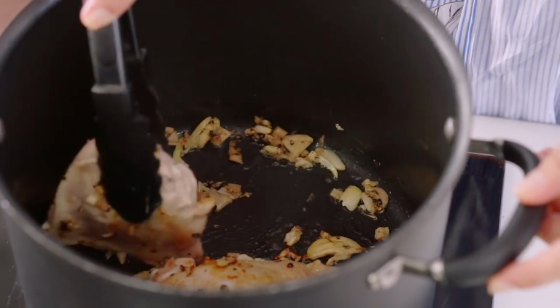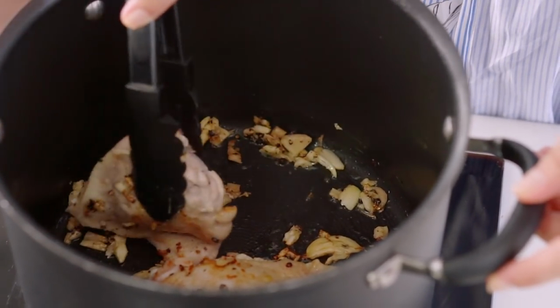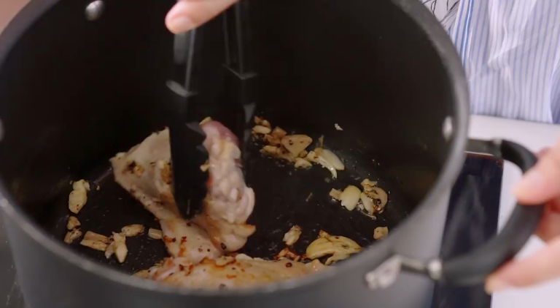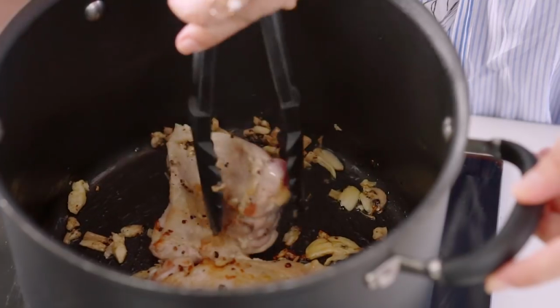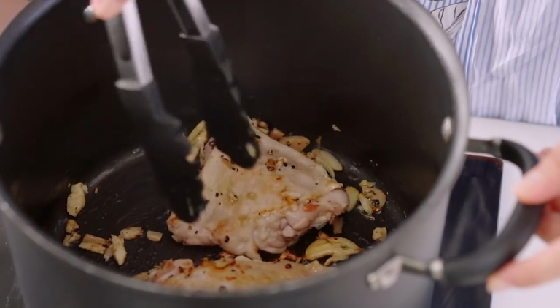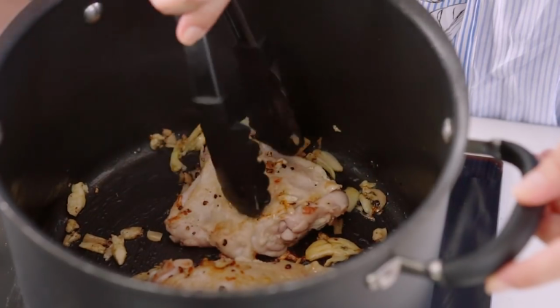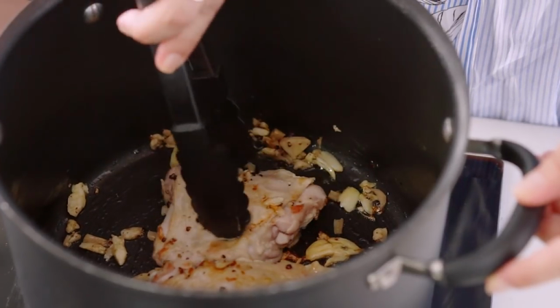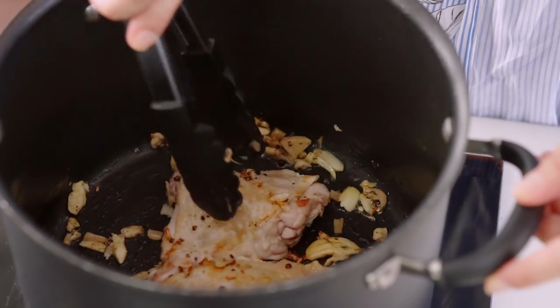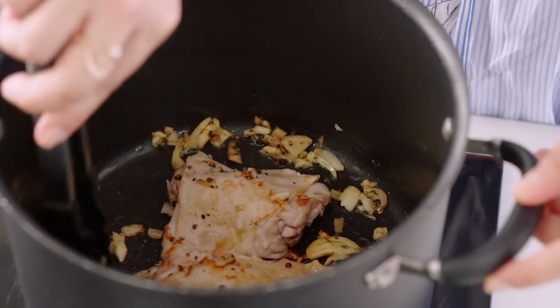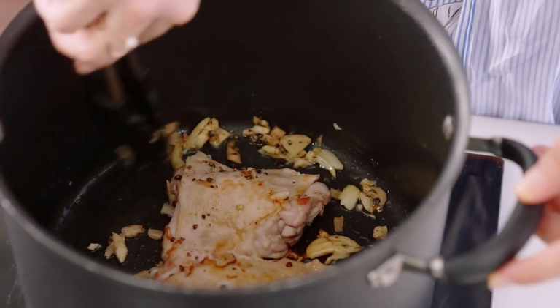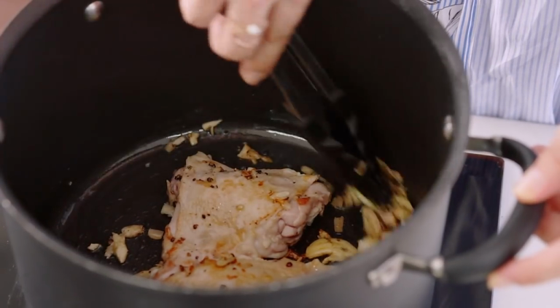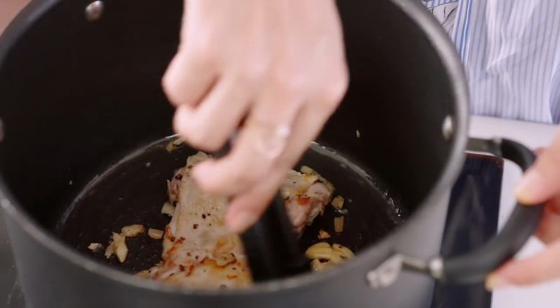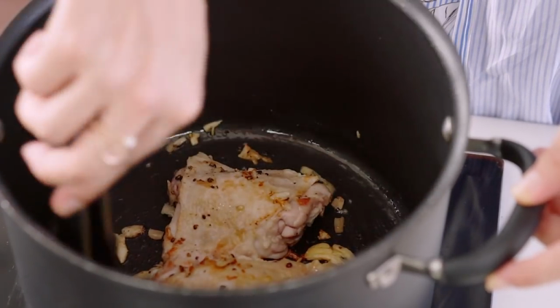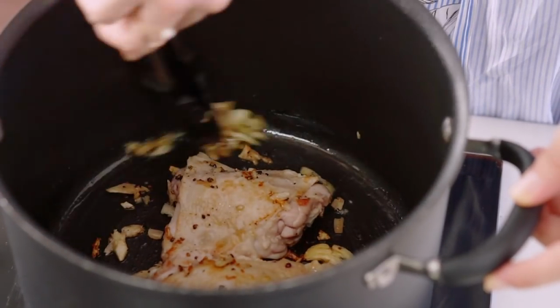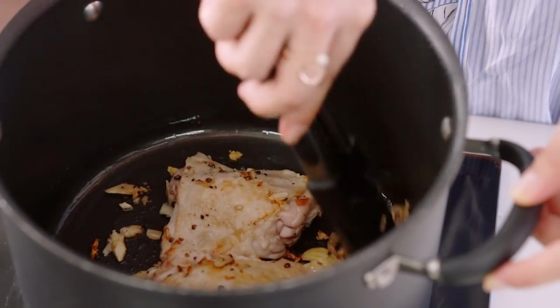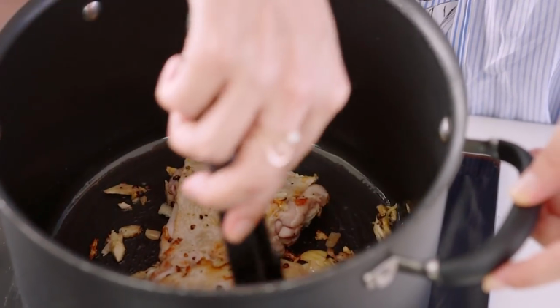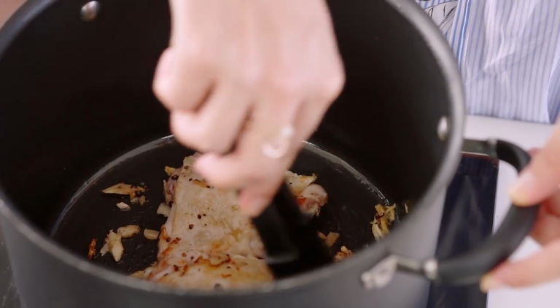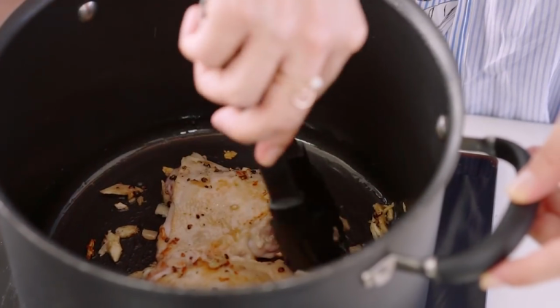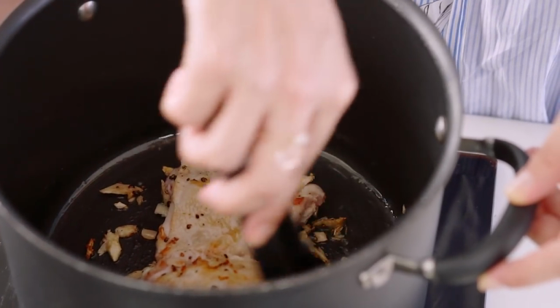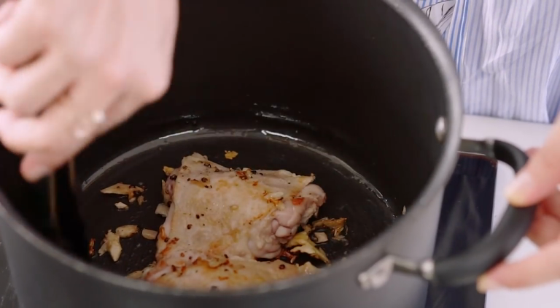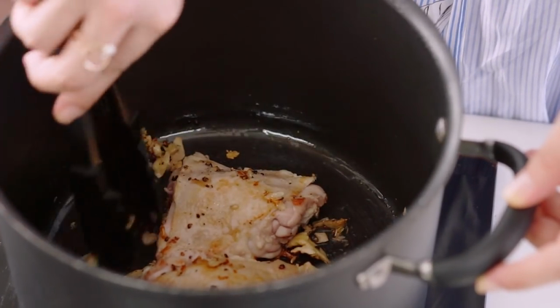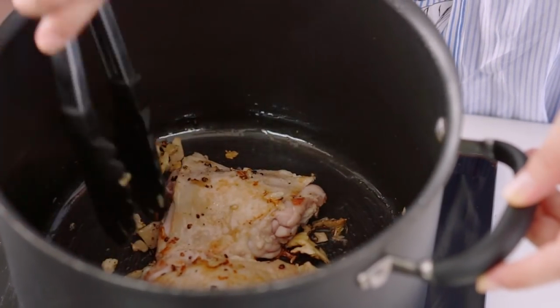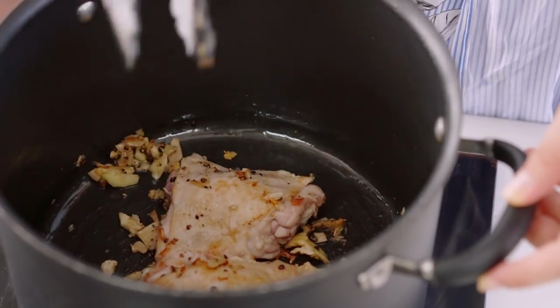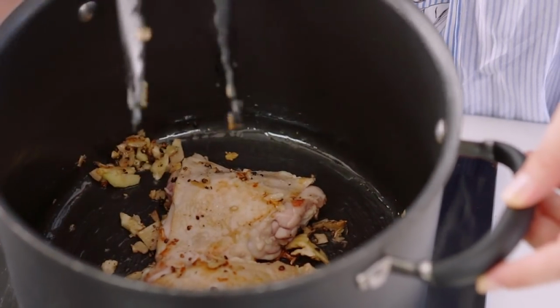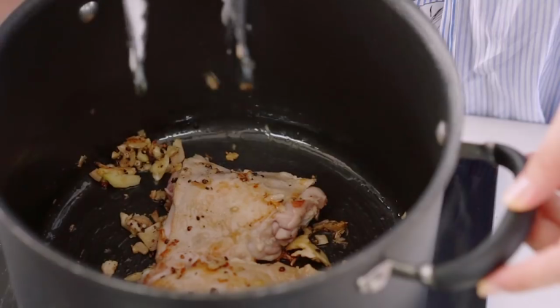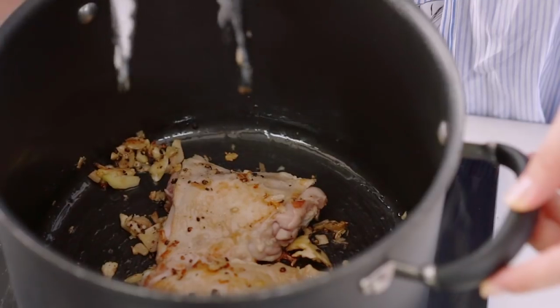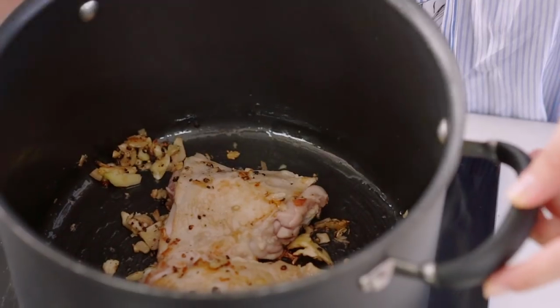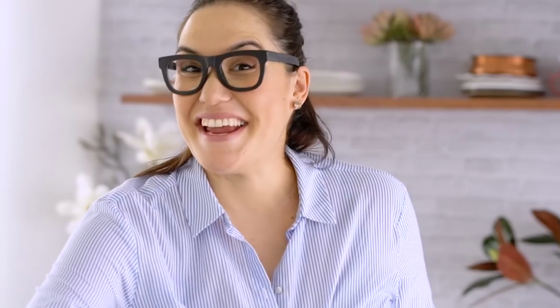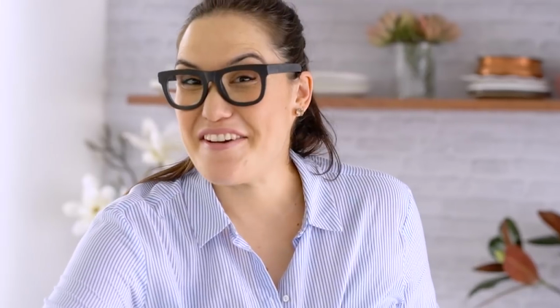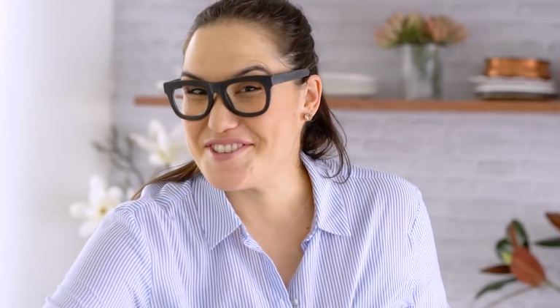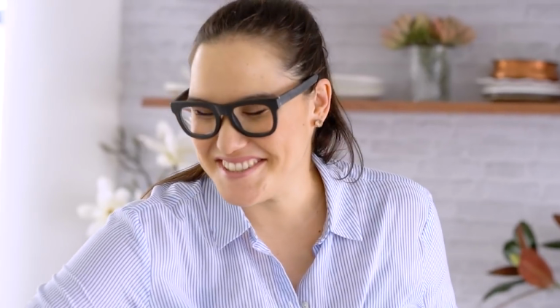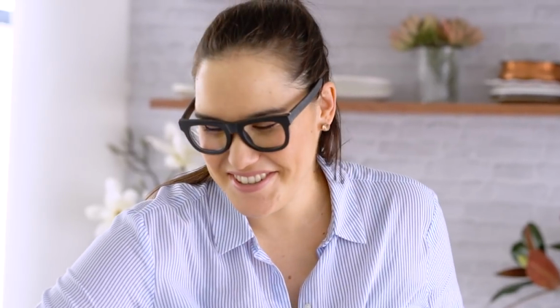You want that chicken to get a little bit of colour. Just be careful that garlic doesn't burn though, because burnt garlic will add a bitter taste. Now for the chicken stock.